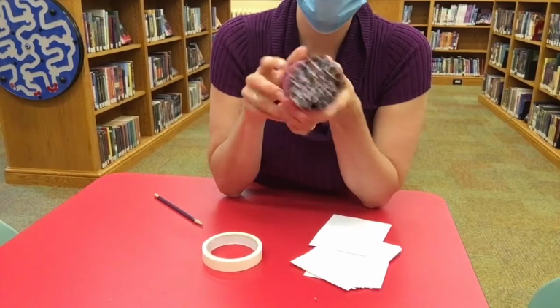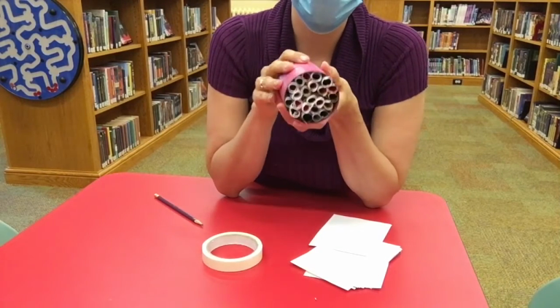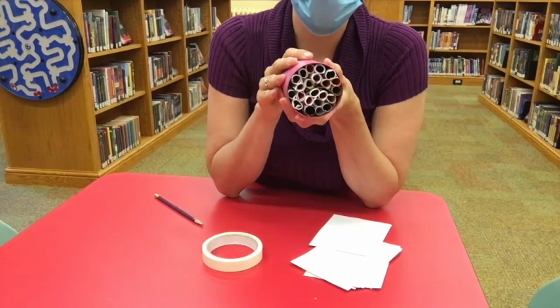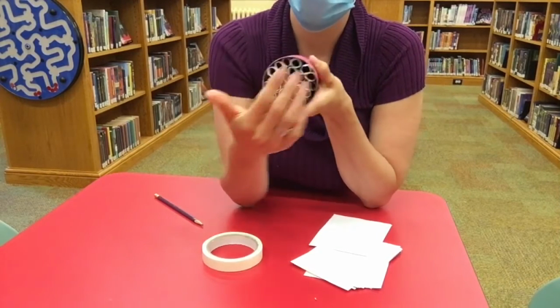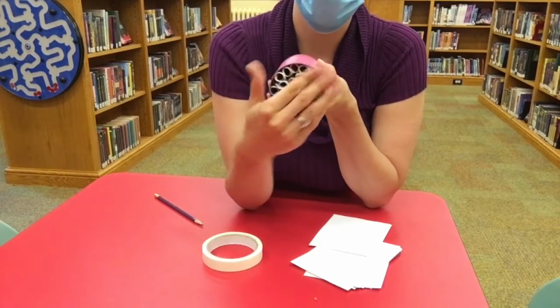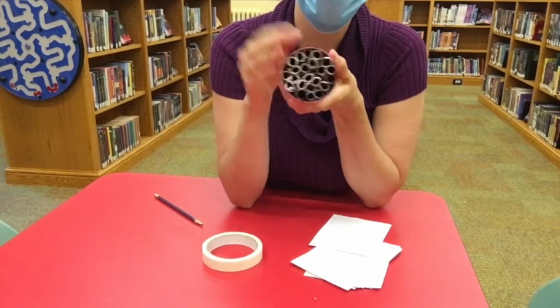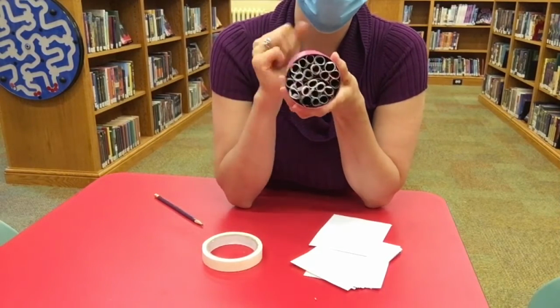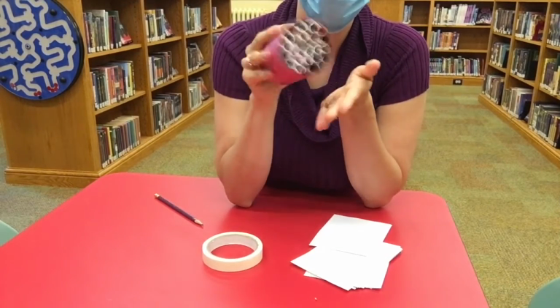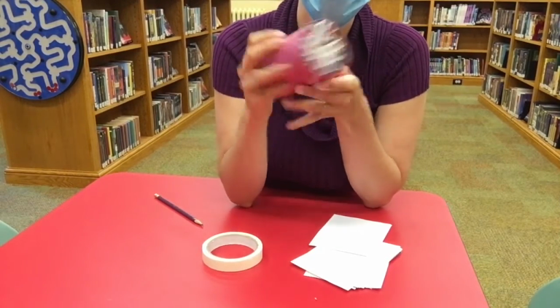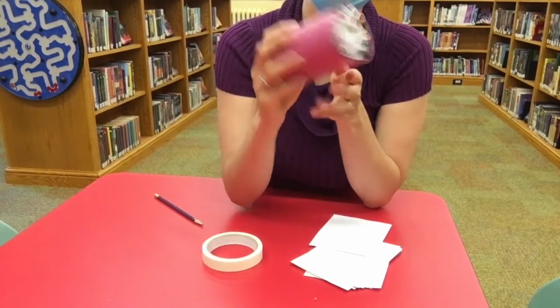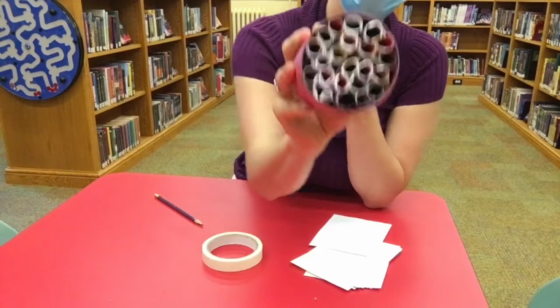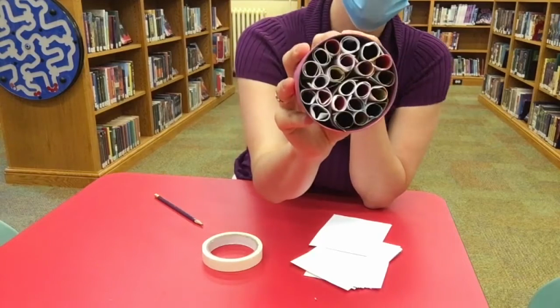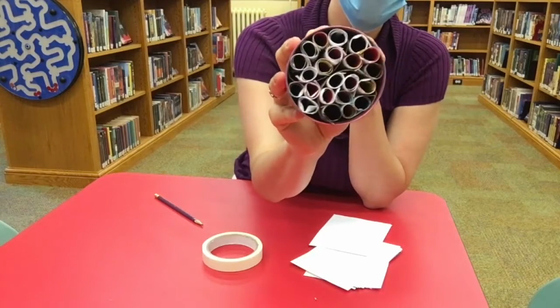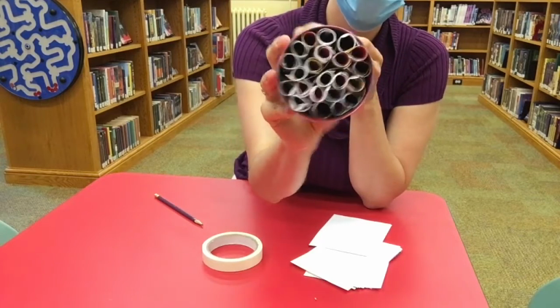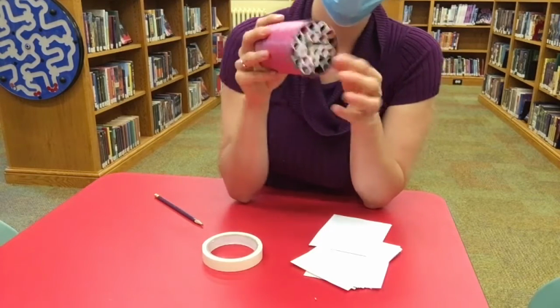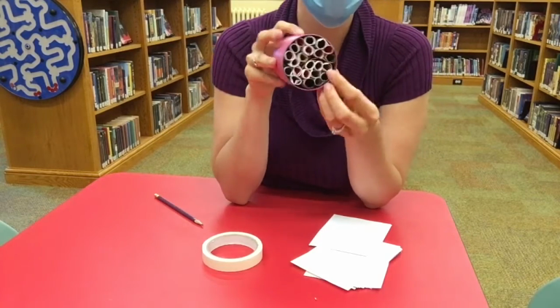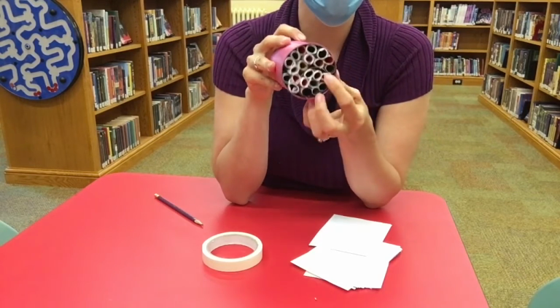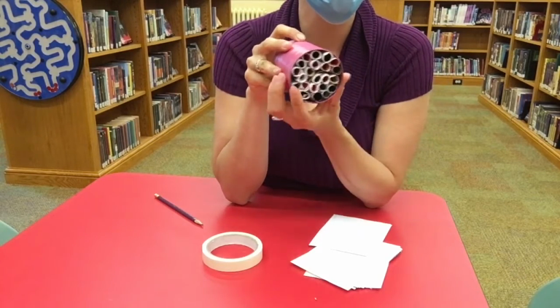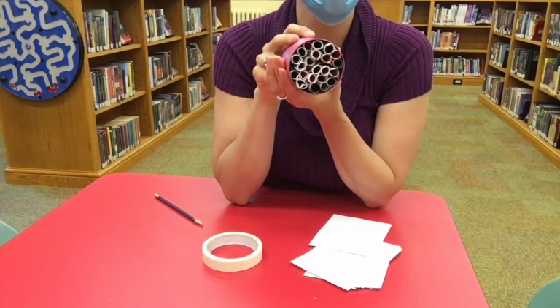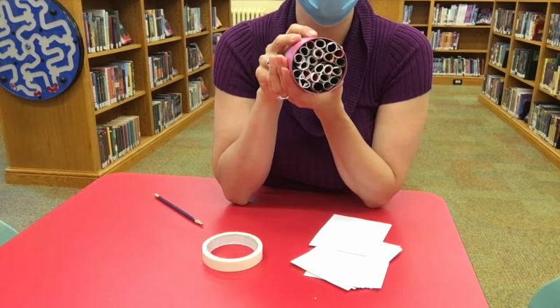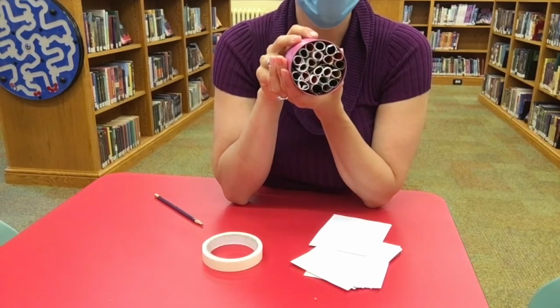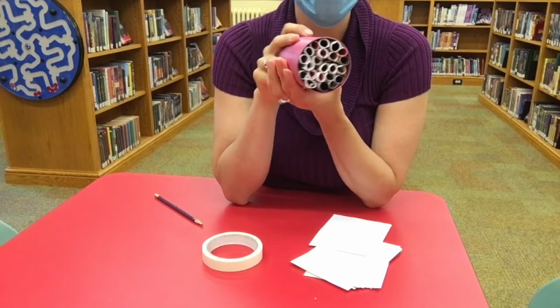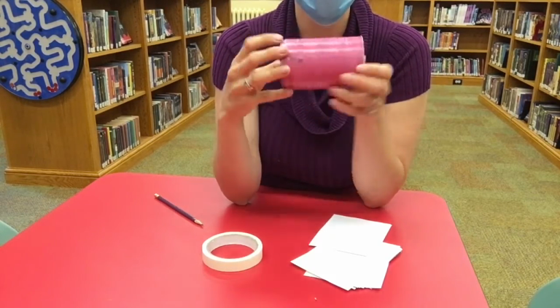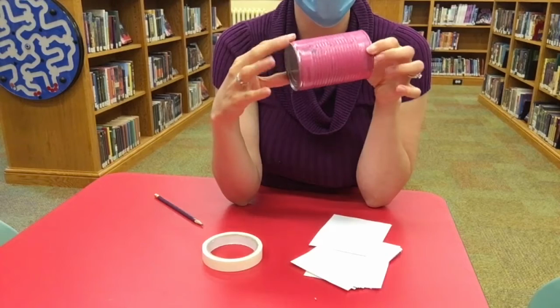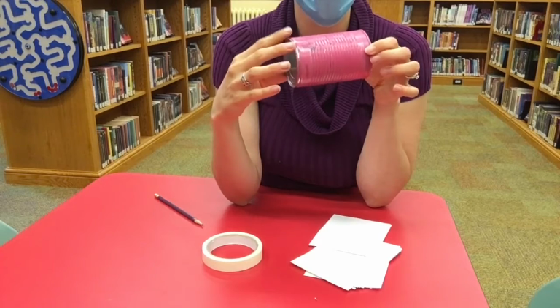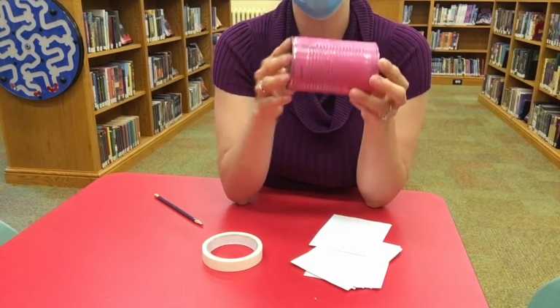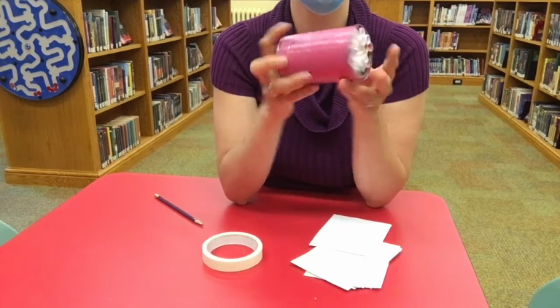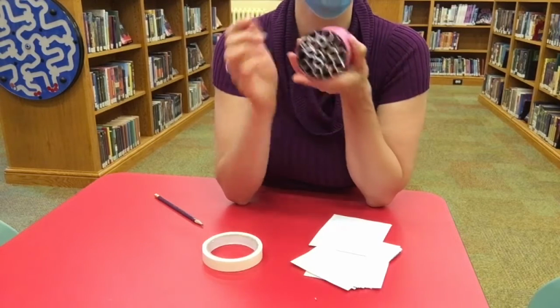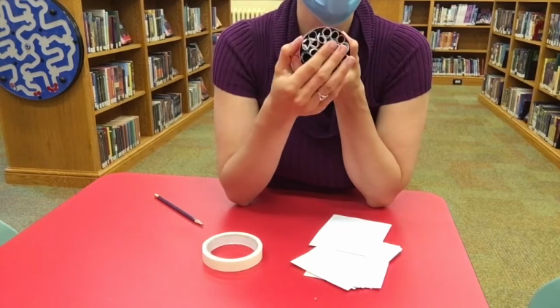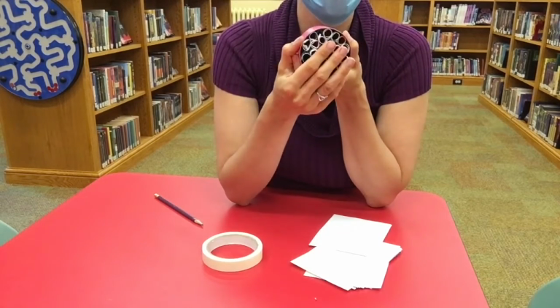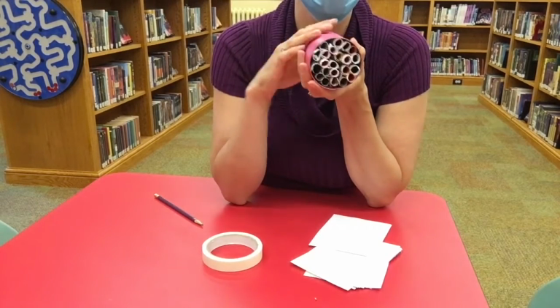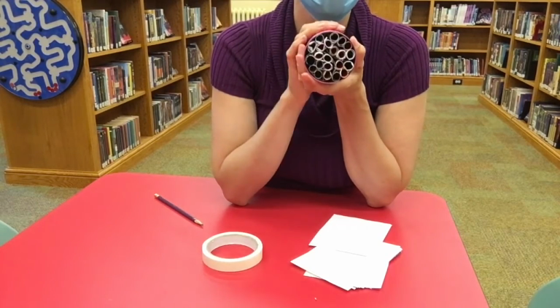Once you have filled all of the cavity, they shouldn't move too much — I've got those in there super tight. Those are going to be all the places that the bees make their homes. You've got your beautiful can filled, and the bees are going to make their homes in here.